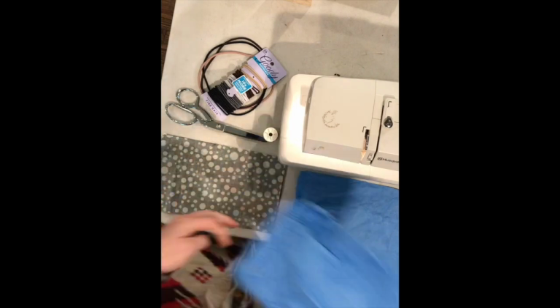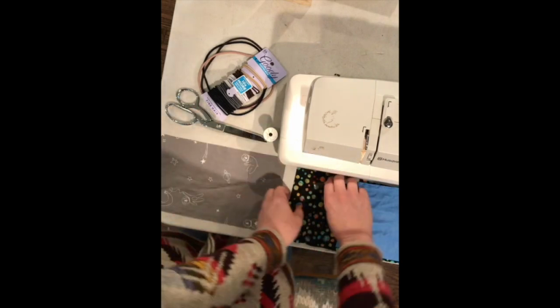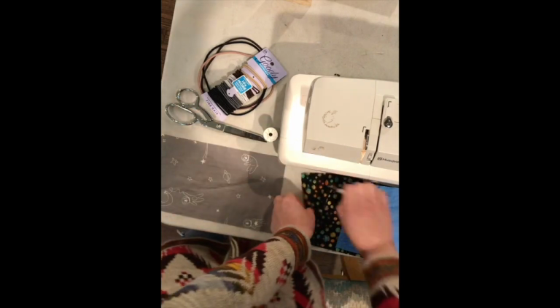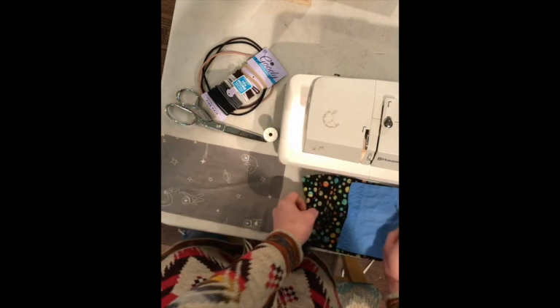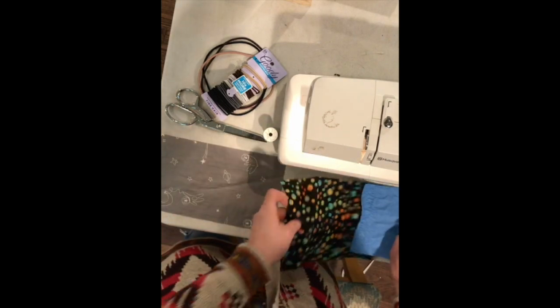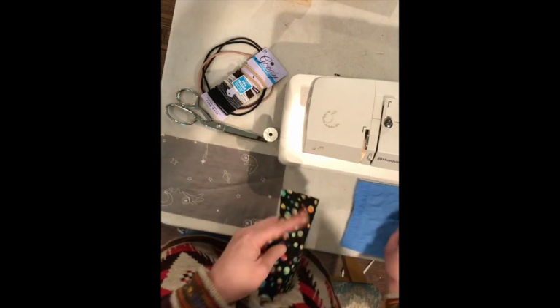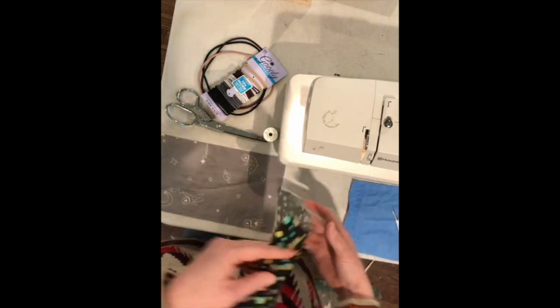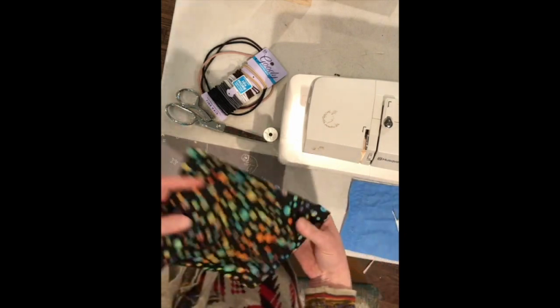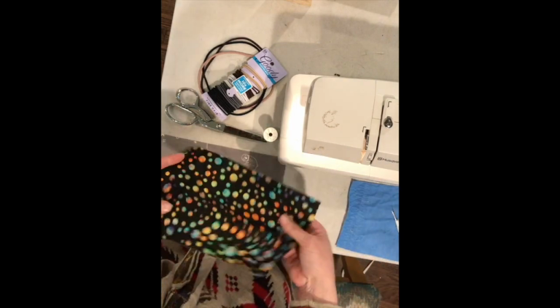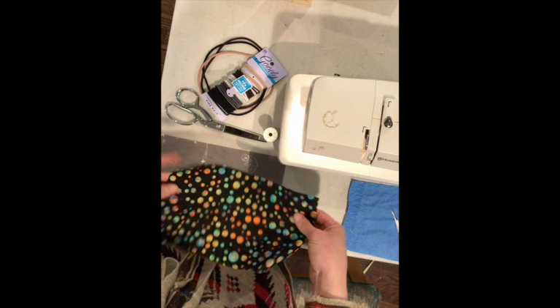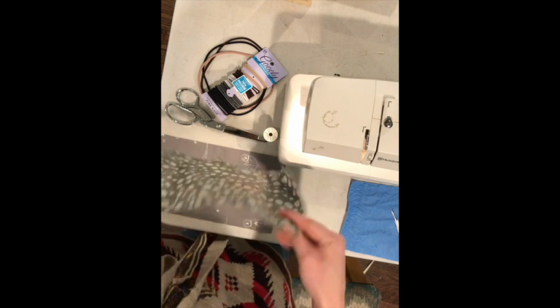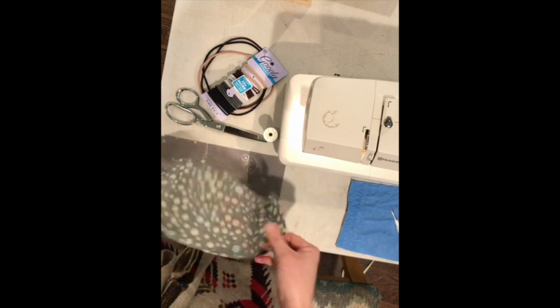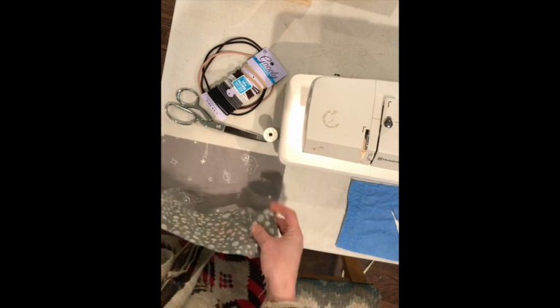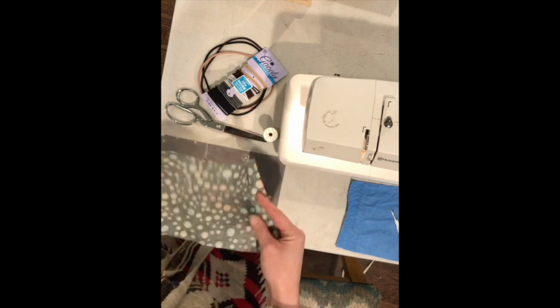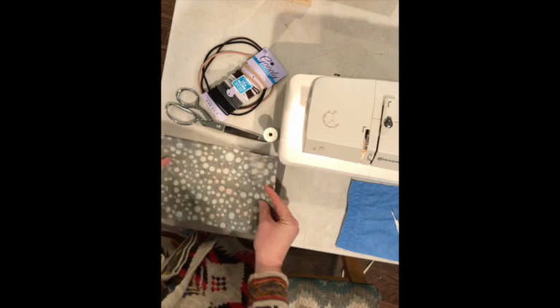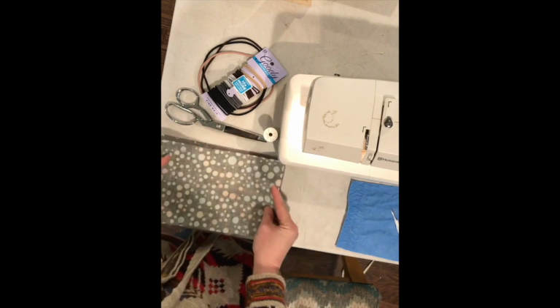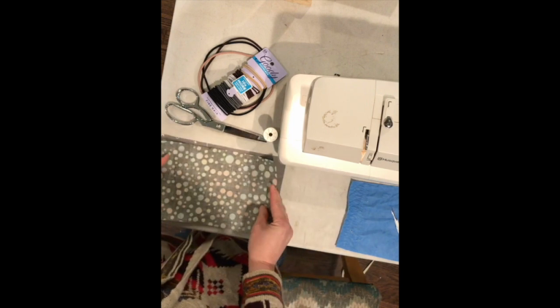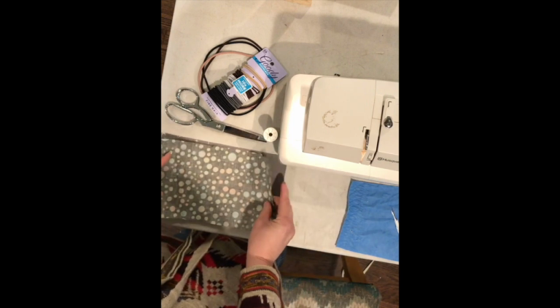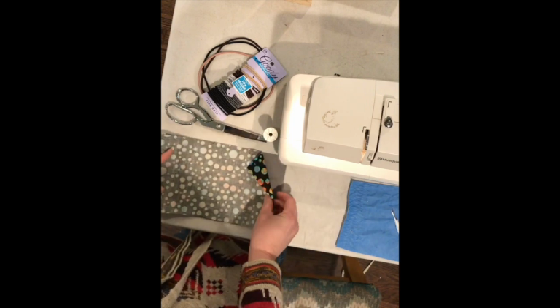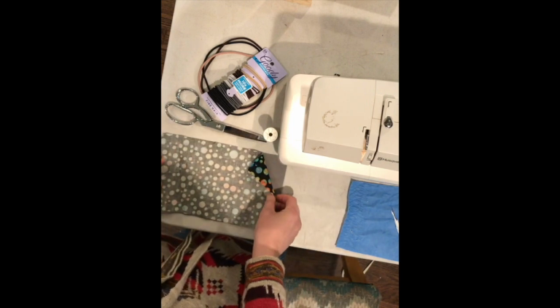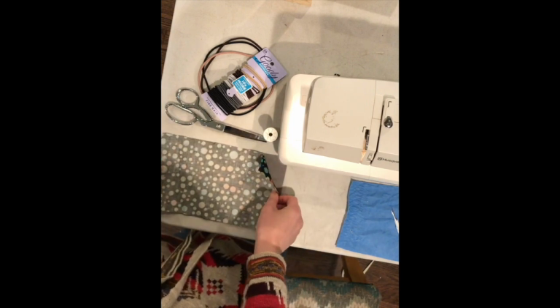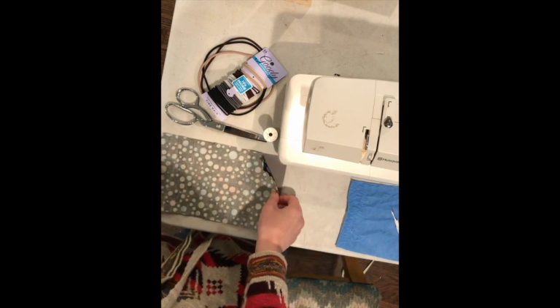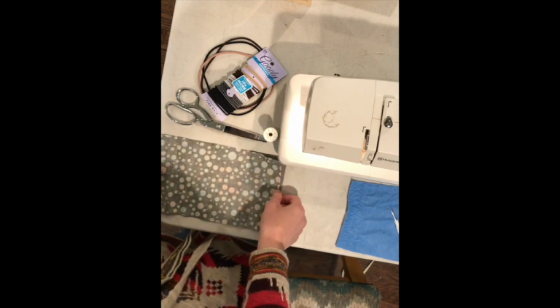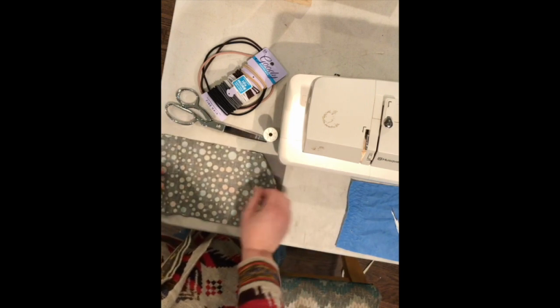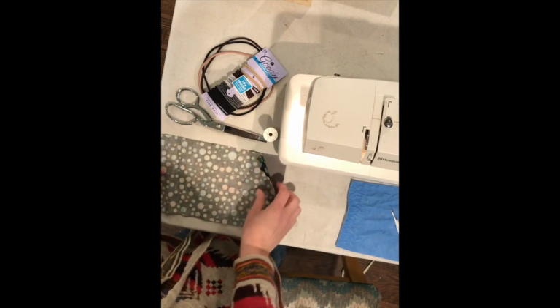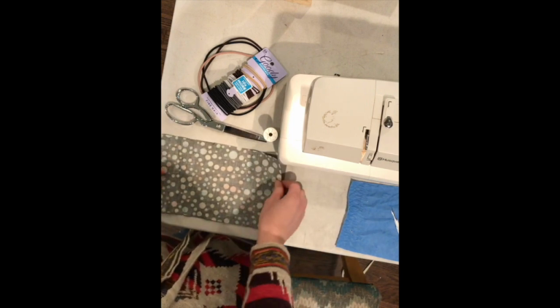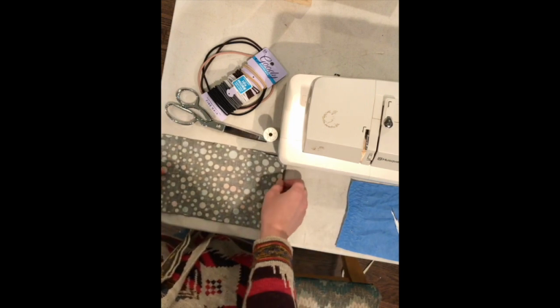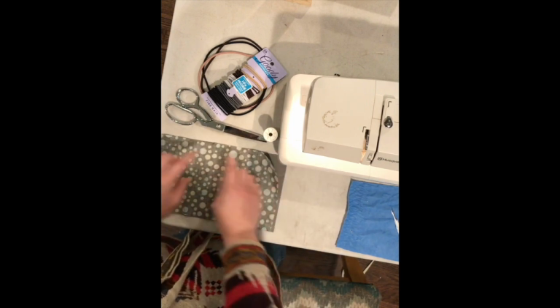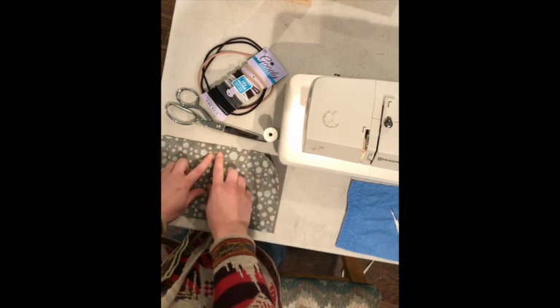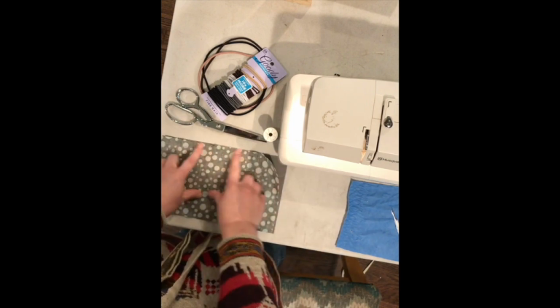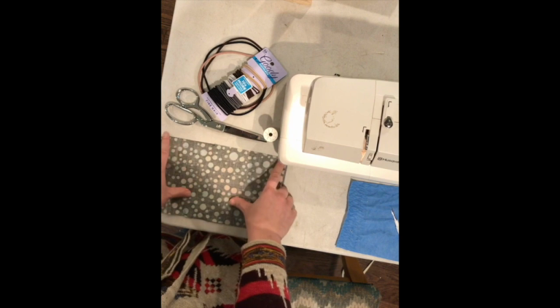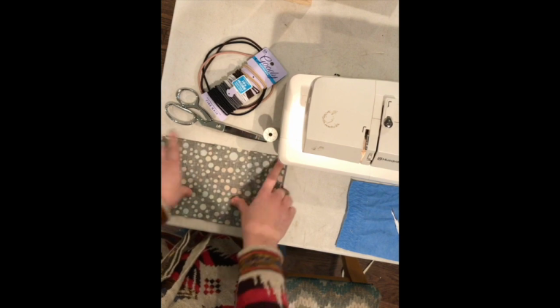I ordered these vacuum filter bags from Amazon and I can make three to four masks from one bag. Rip the seams from the bag to get the most usable fabric and then cut to size.